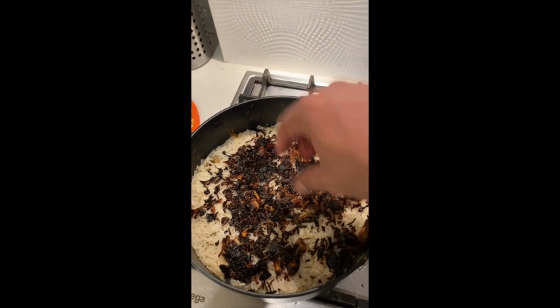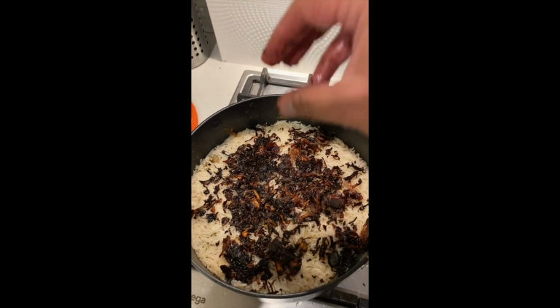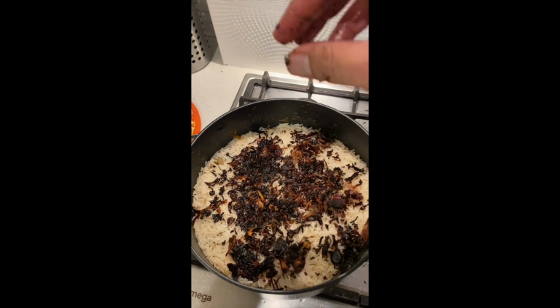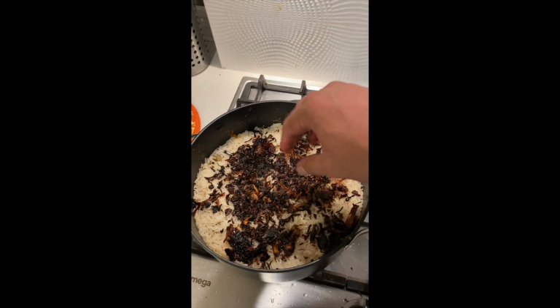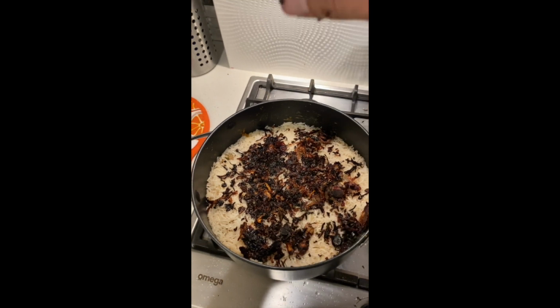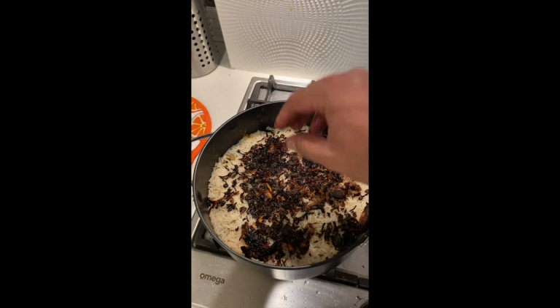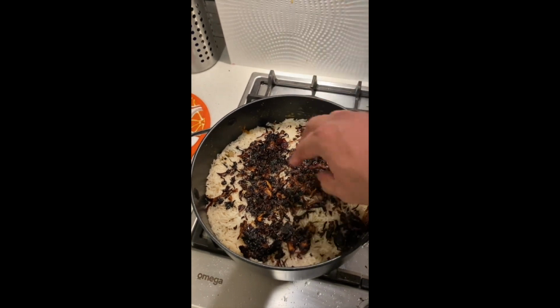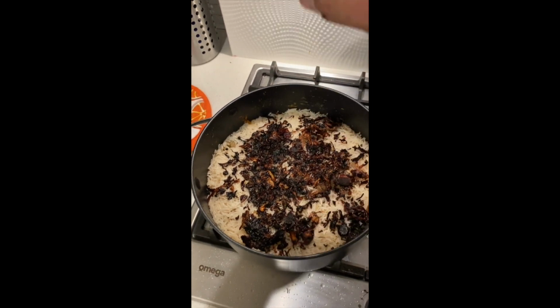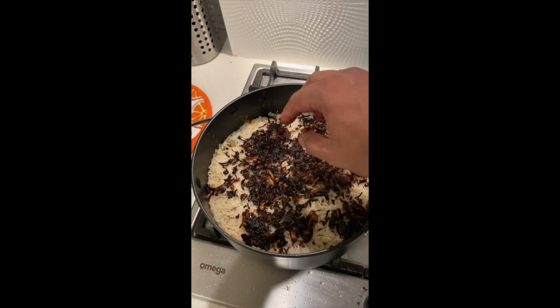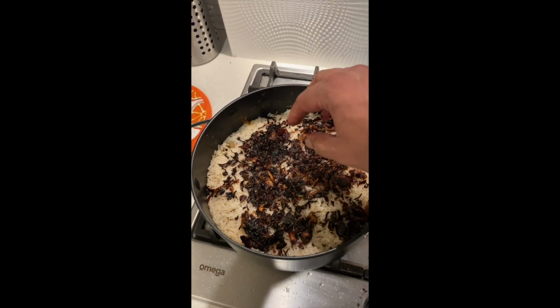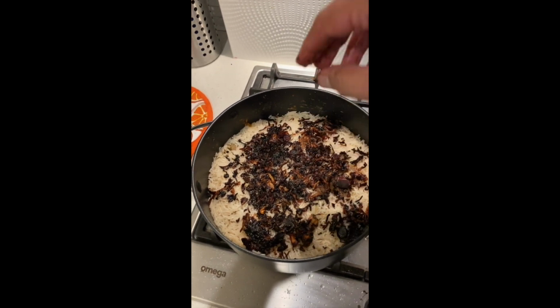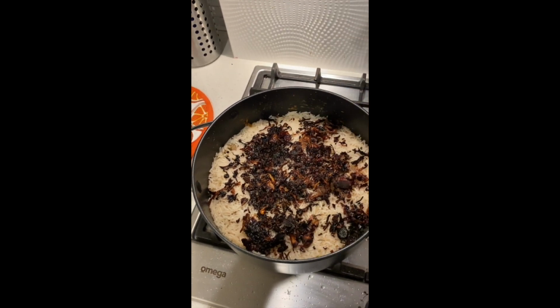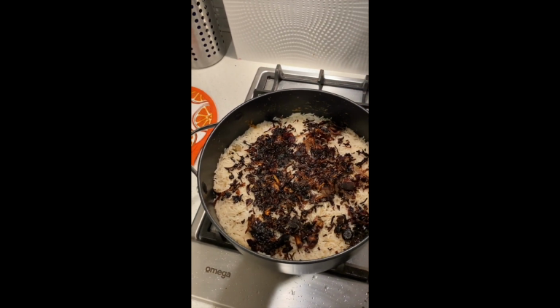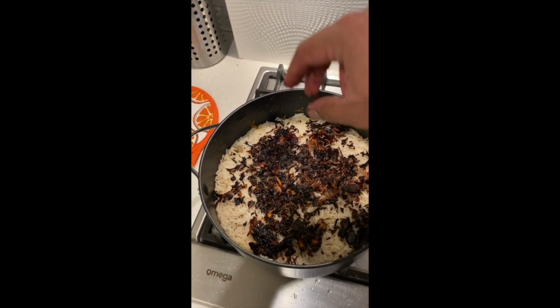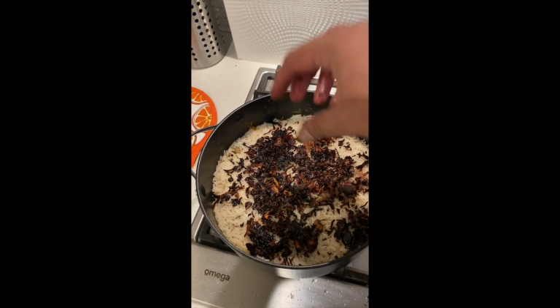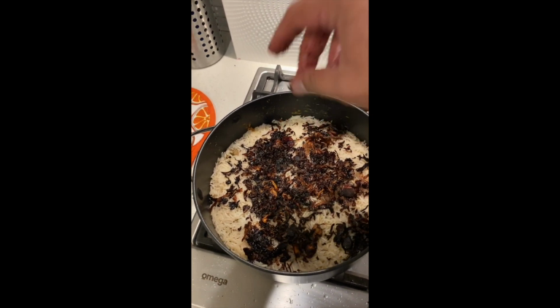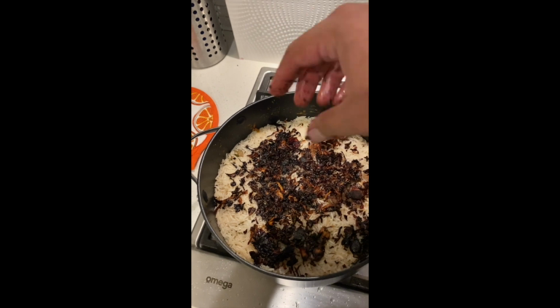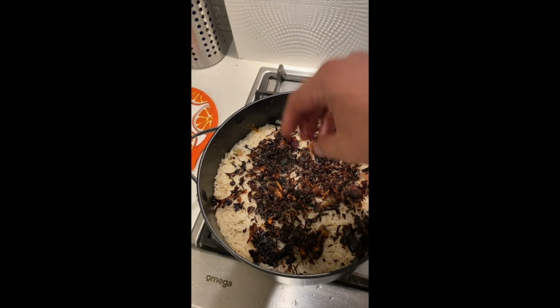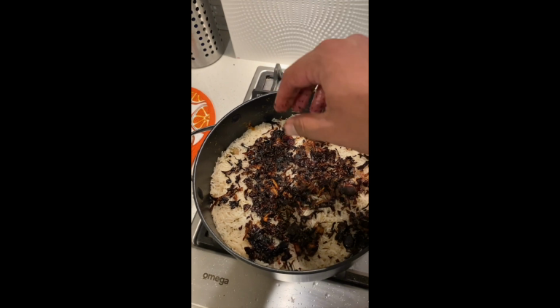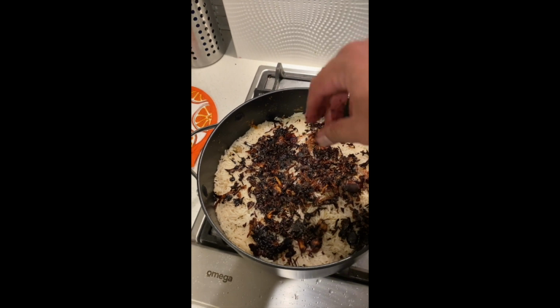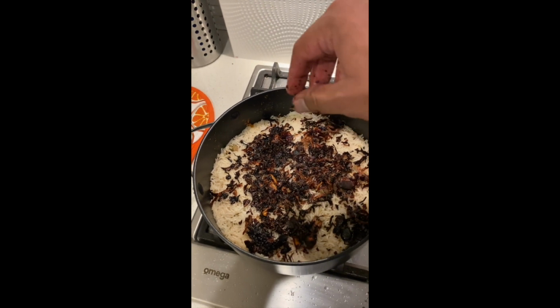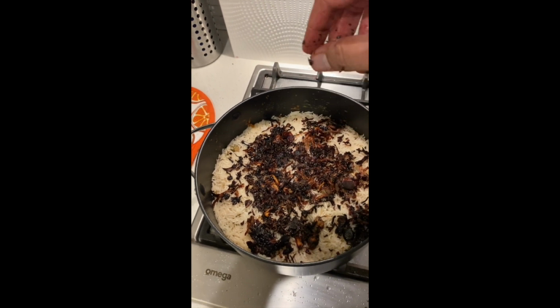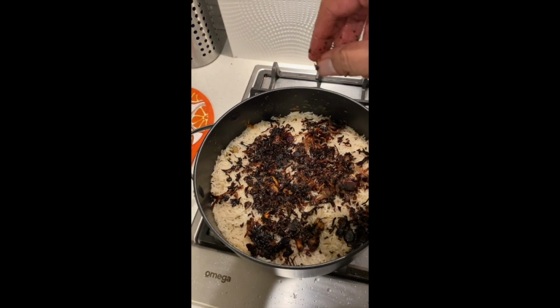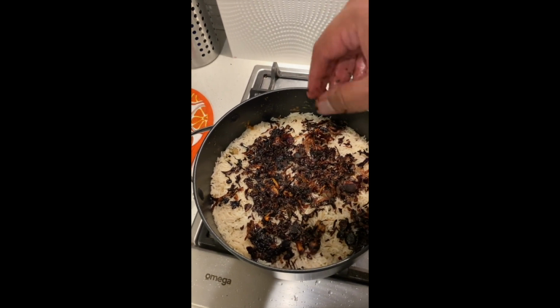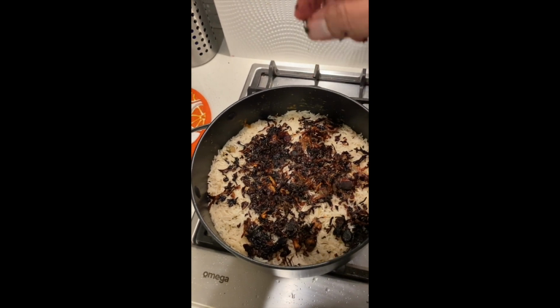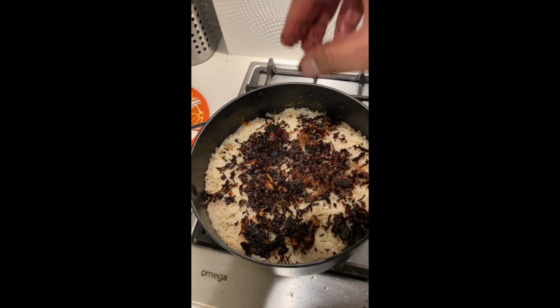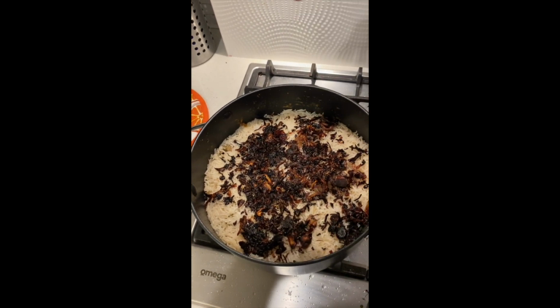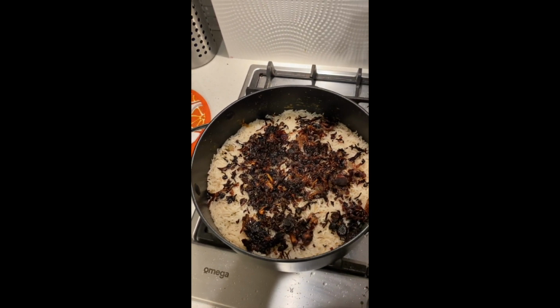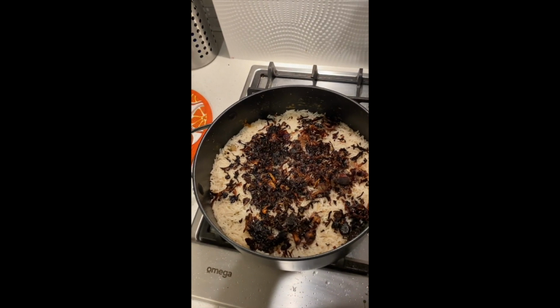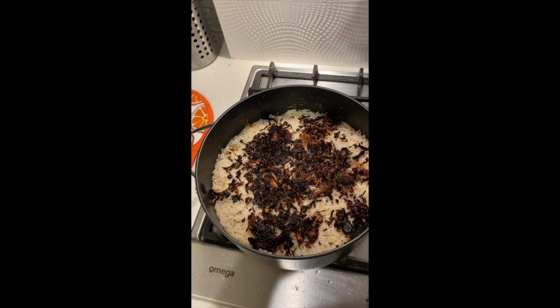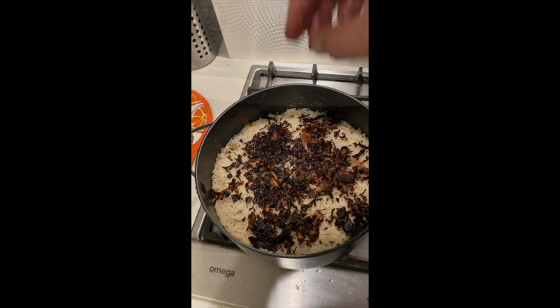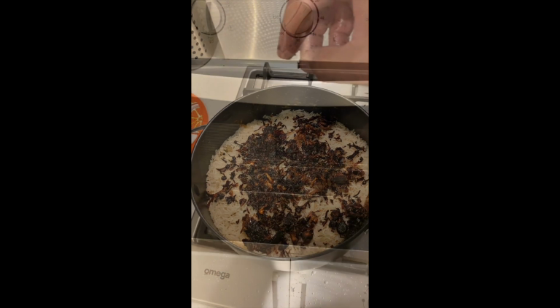Now that is pretty much done. The last step is we cover this with foil and then put the lid on, and then let the rest of it just cook under a low heat.